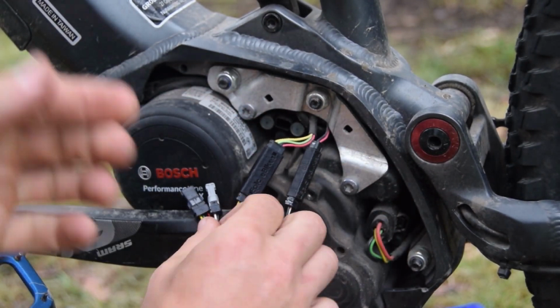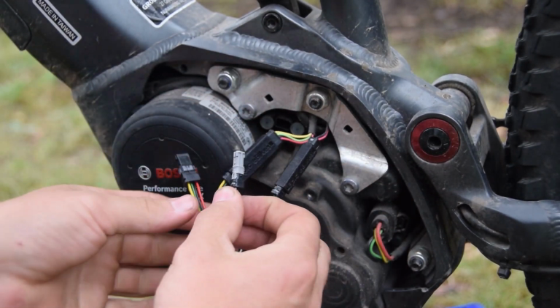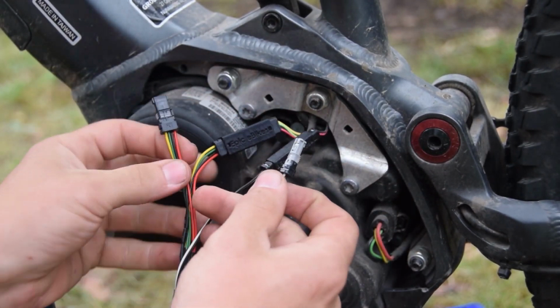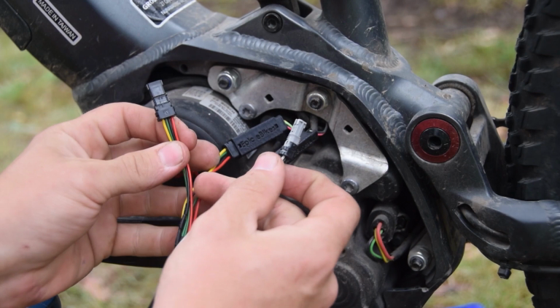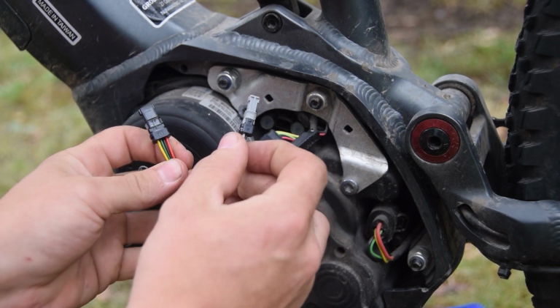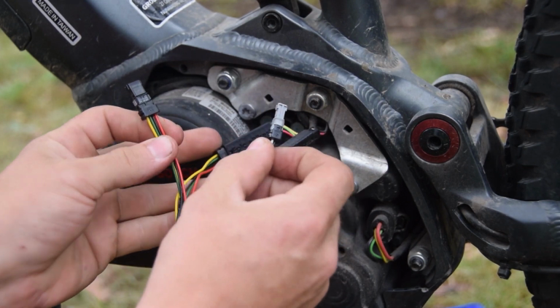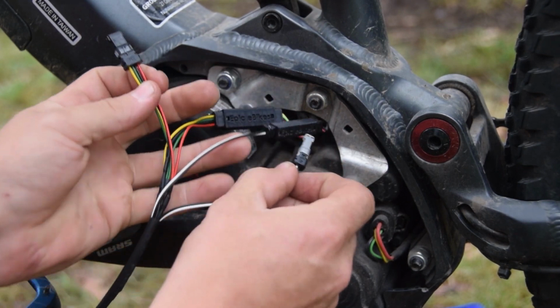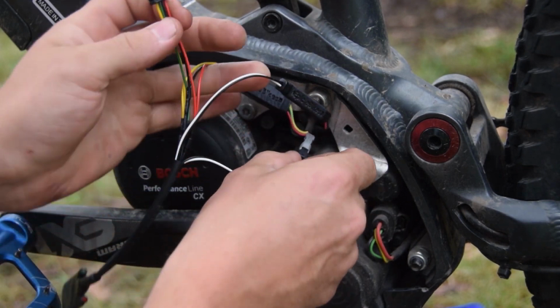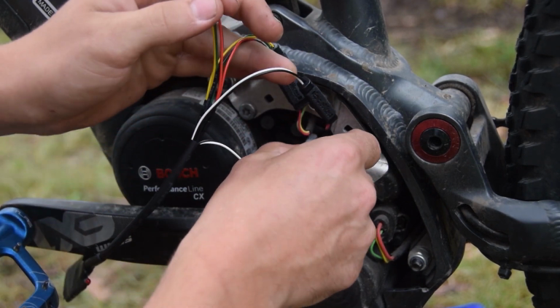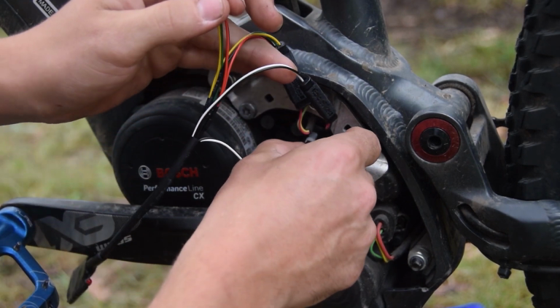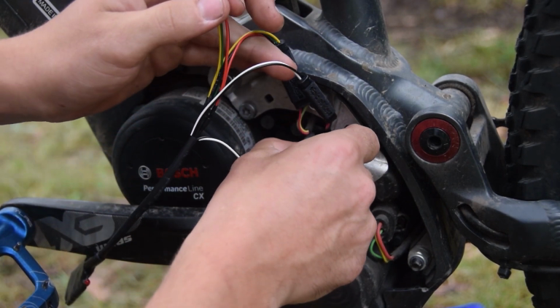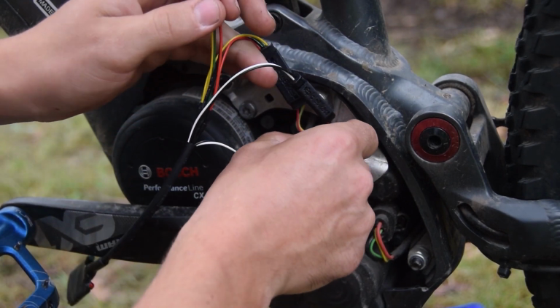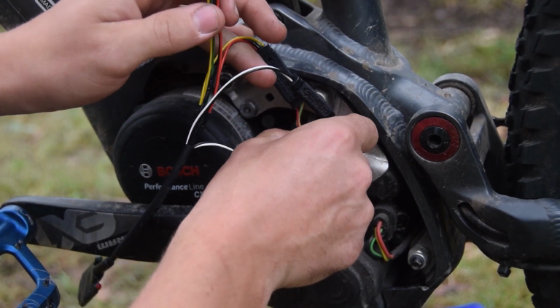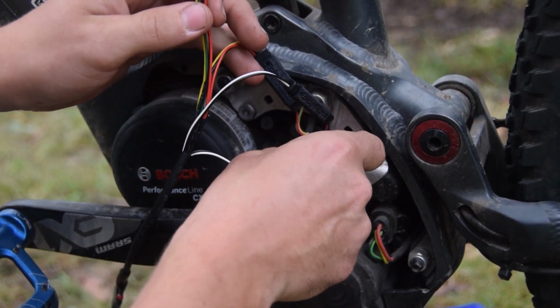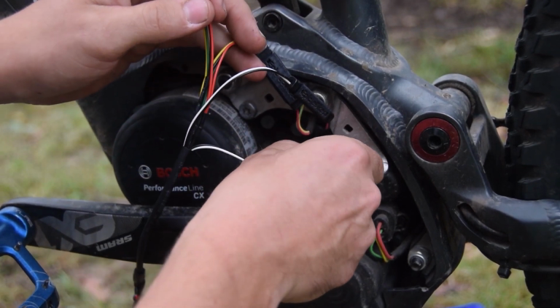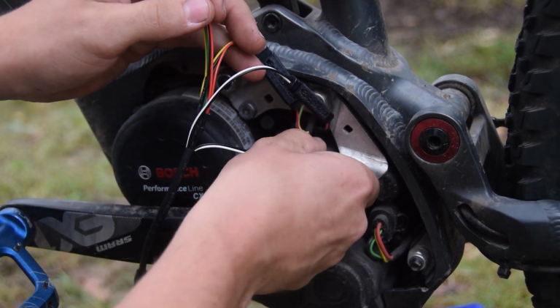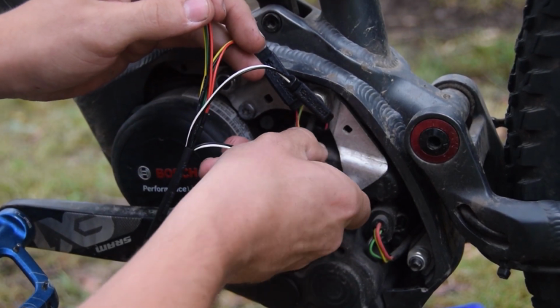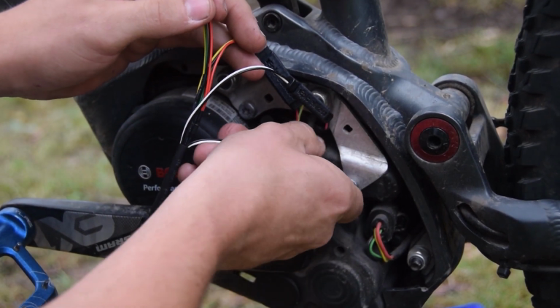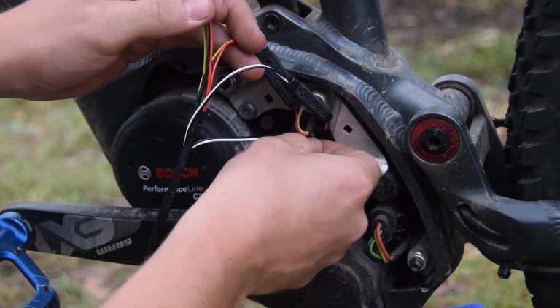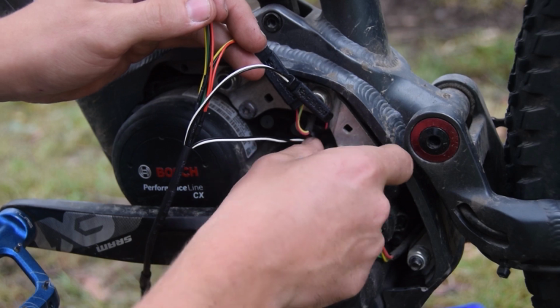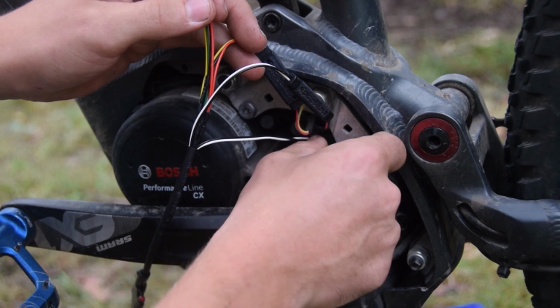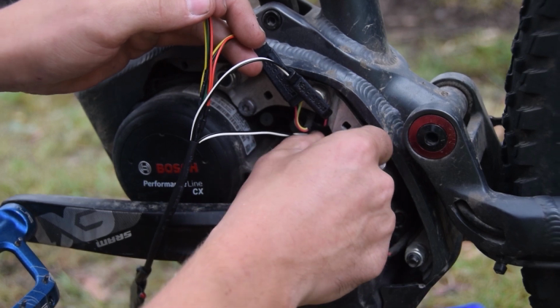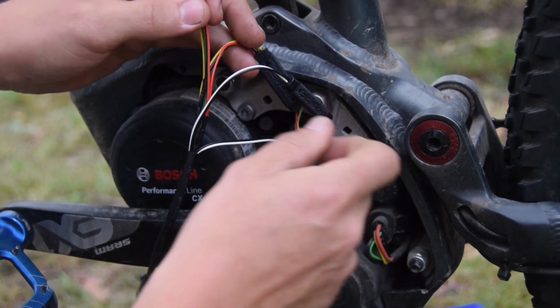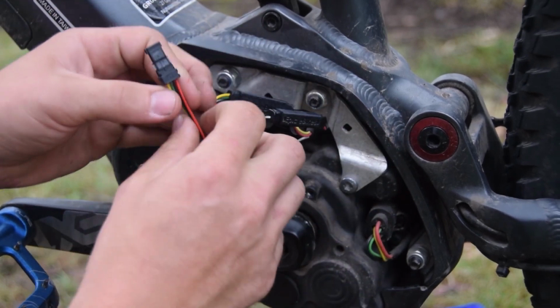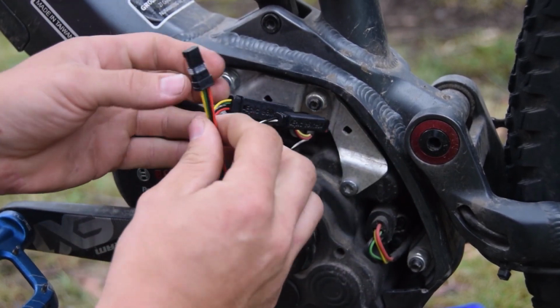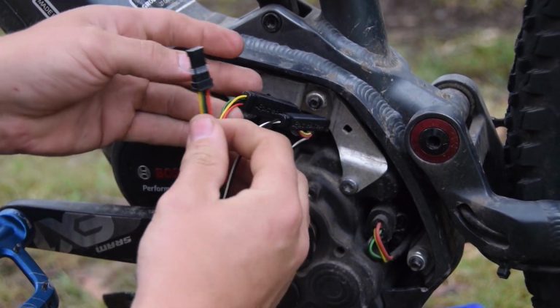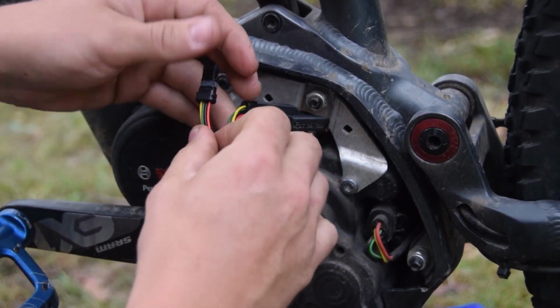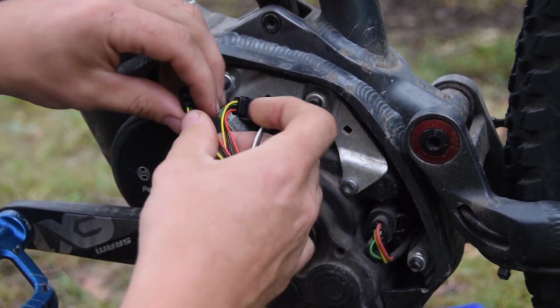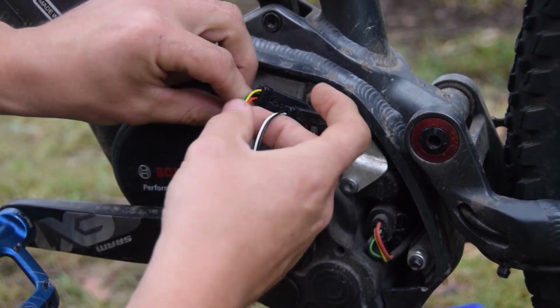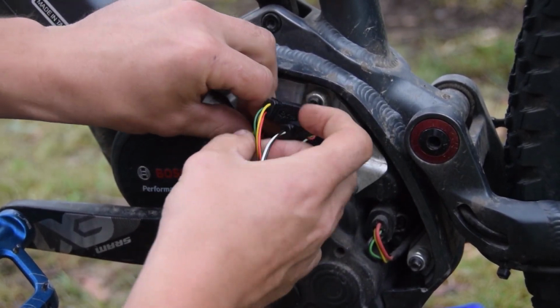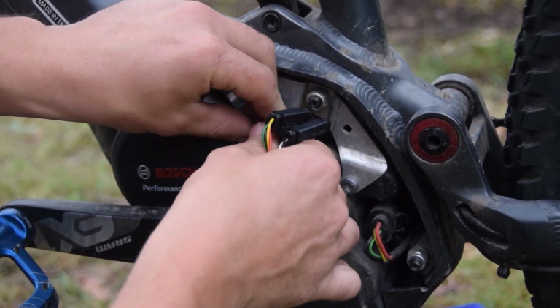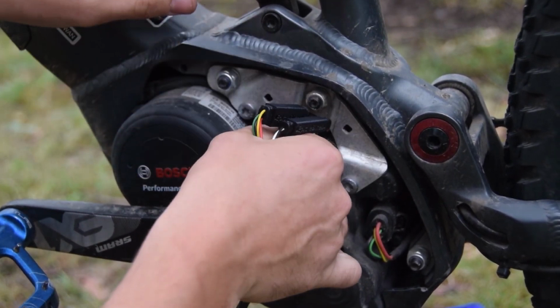Now we get the plugs off the chip and plug them back into the motor. These can only go one way, so if you can't get it in and it doesn't feel right, just flip it over.